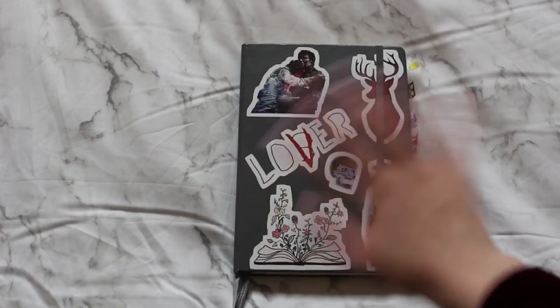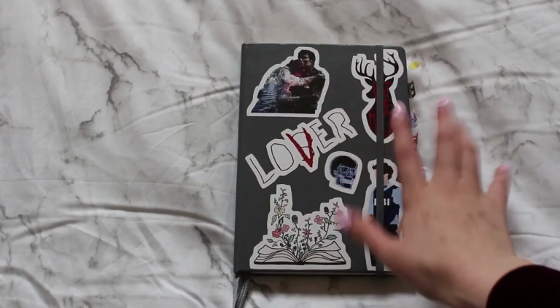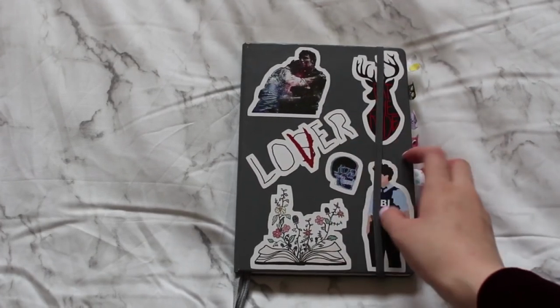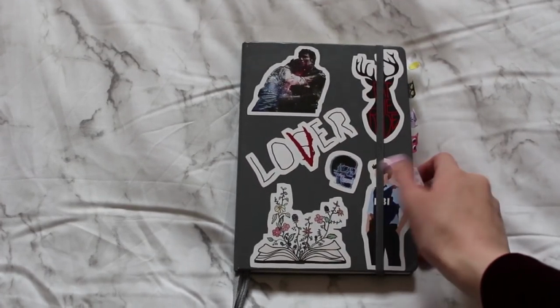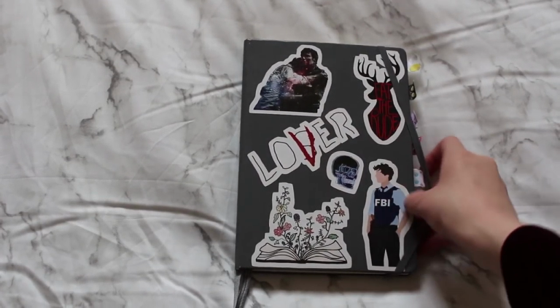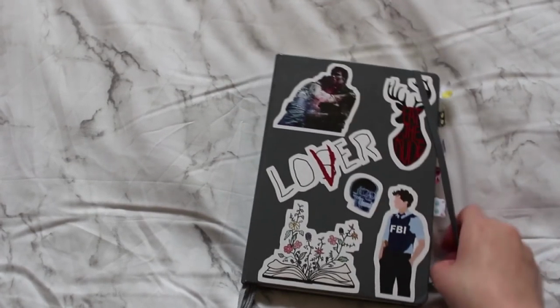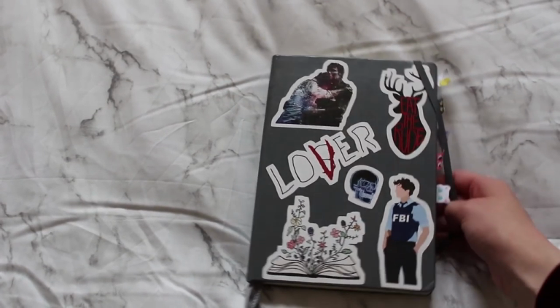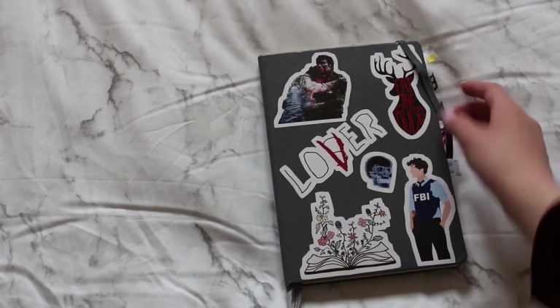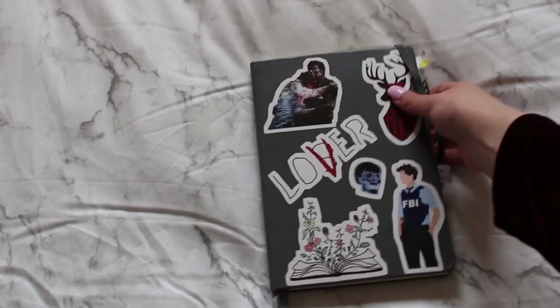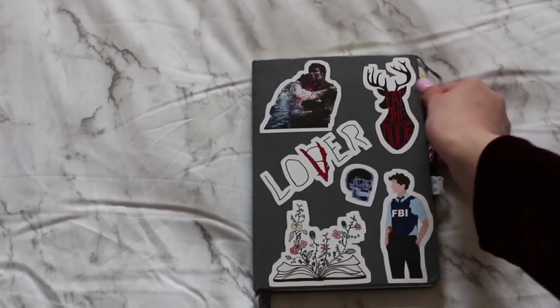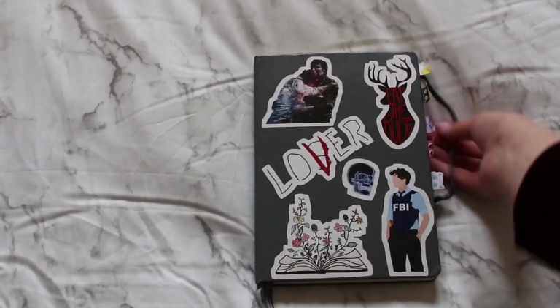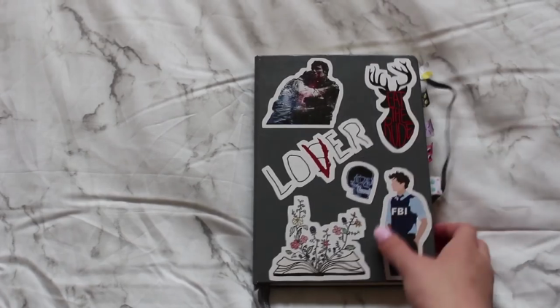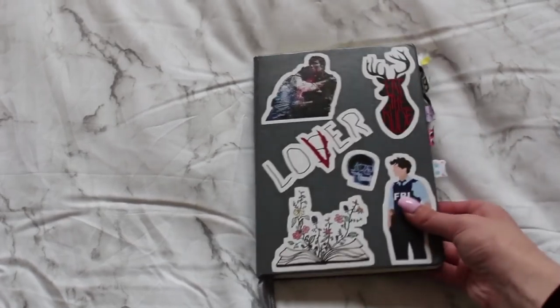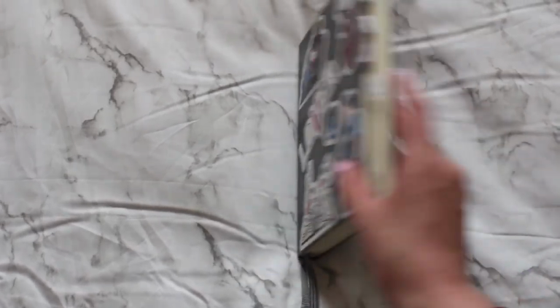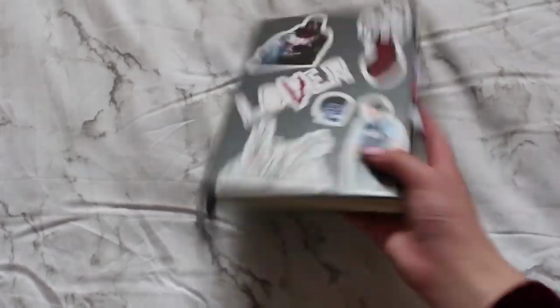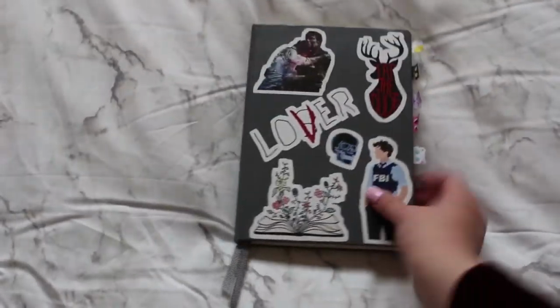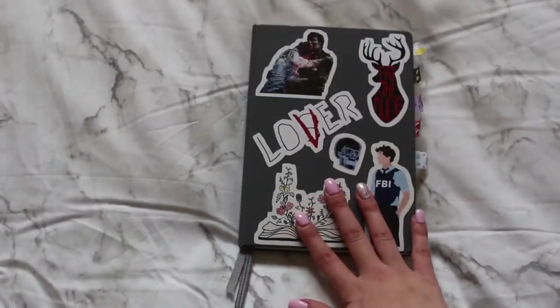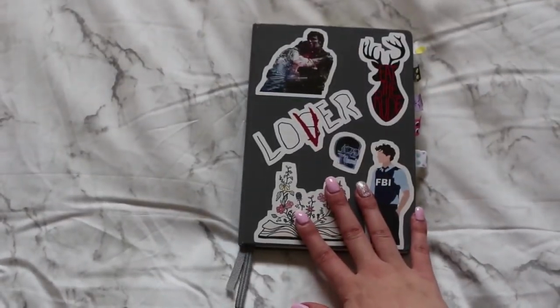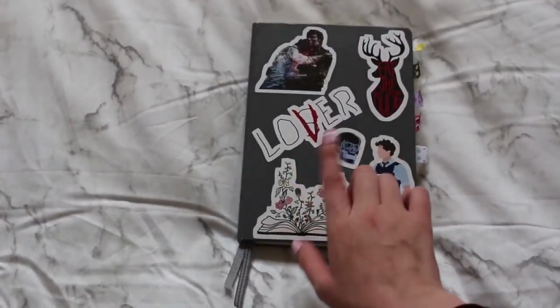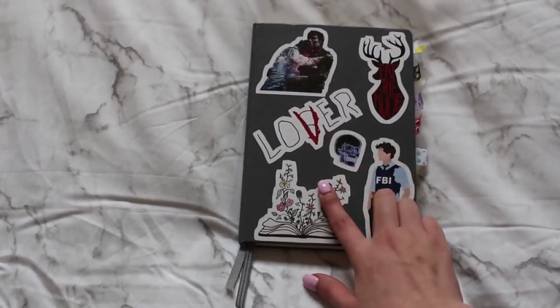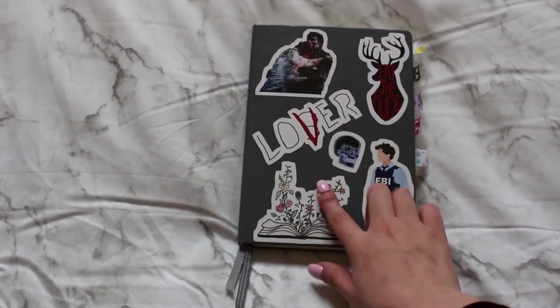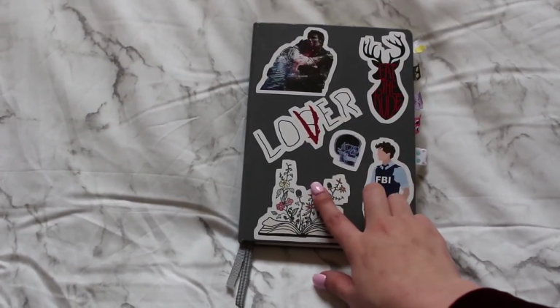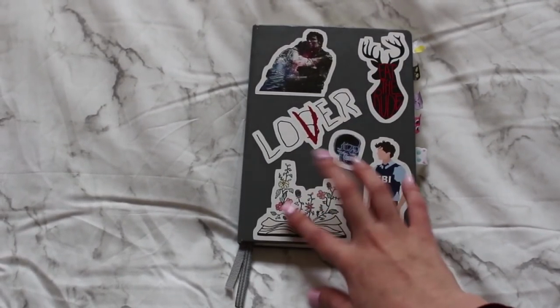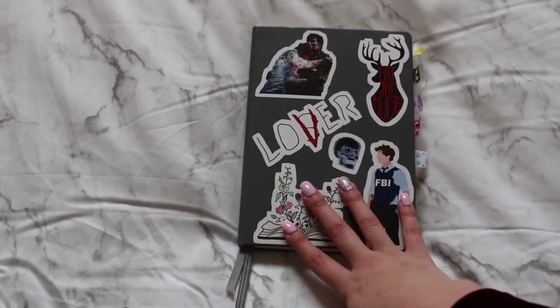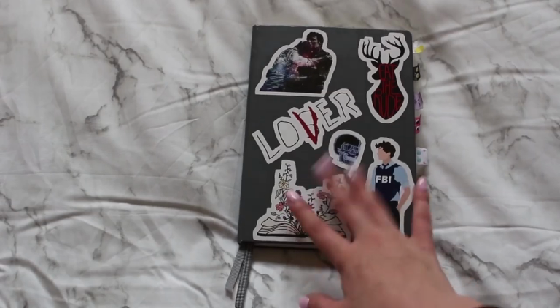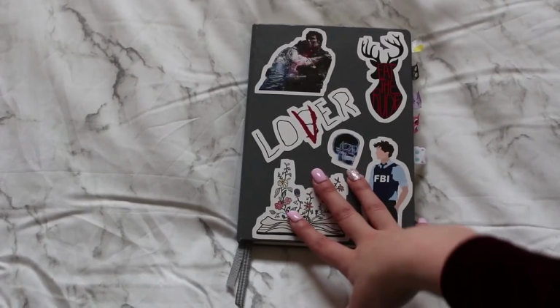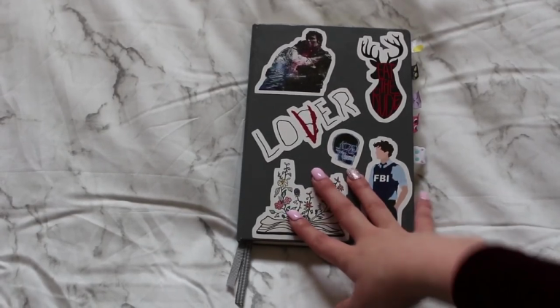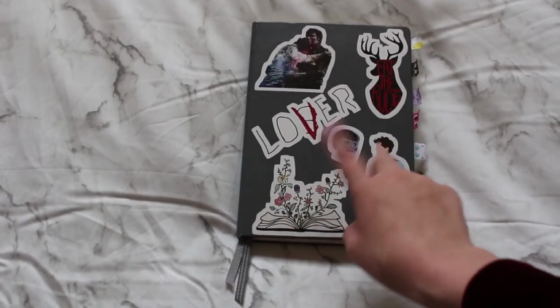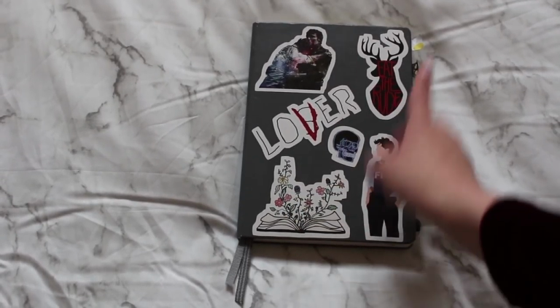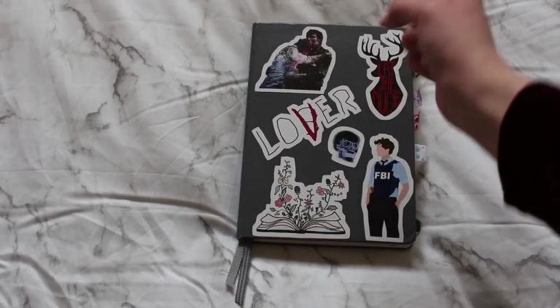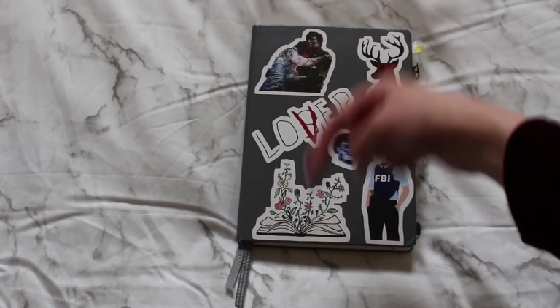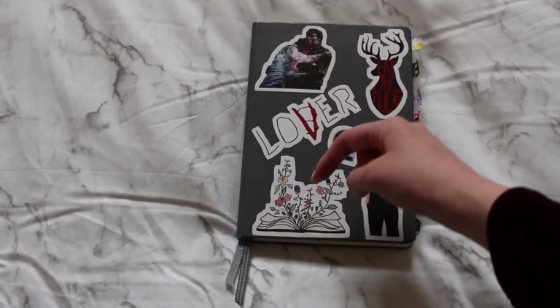Hey guys, it's Julia and for today's video I'm actually going to be doing a bullet journal video. This is my bullet journal — it's the Leuchtturm 1917, a very common one, and I'll link everything I used in the description box.